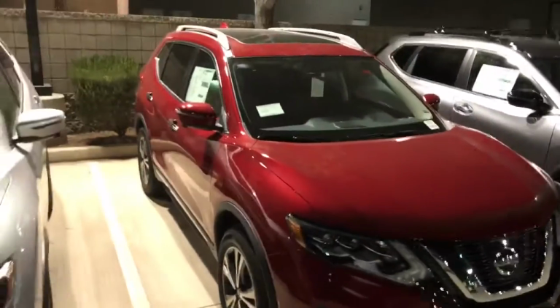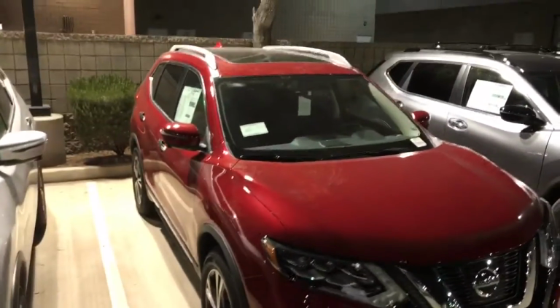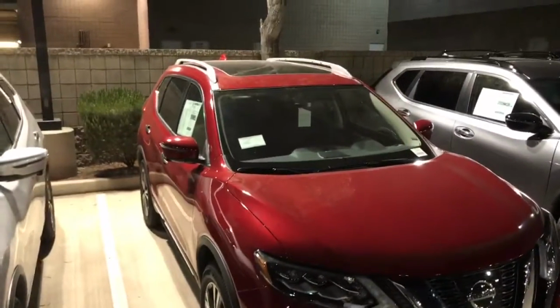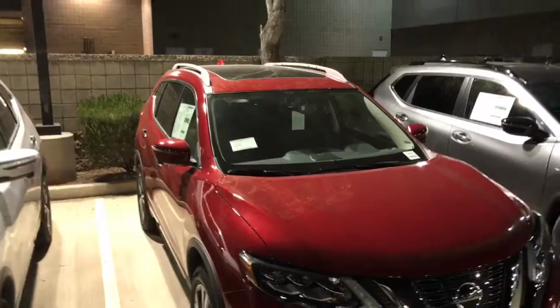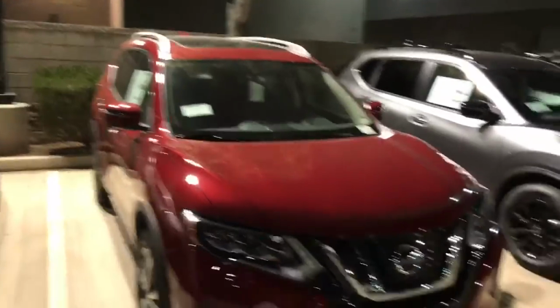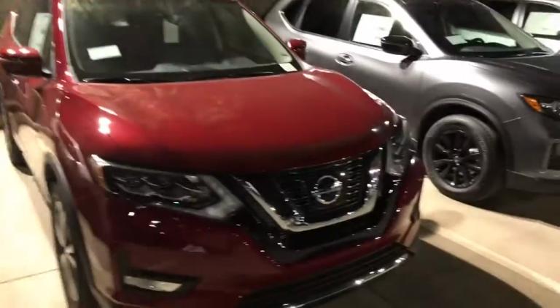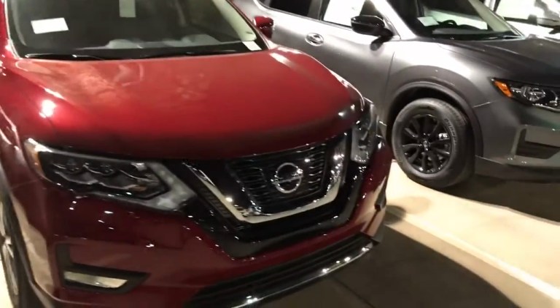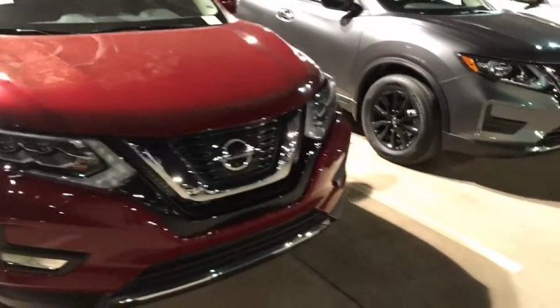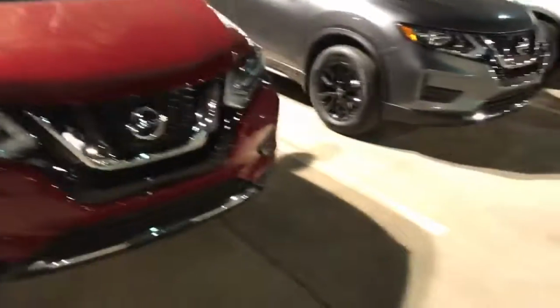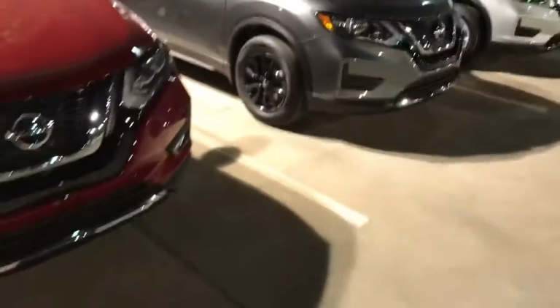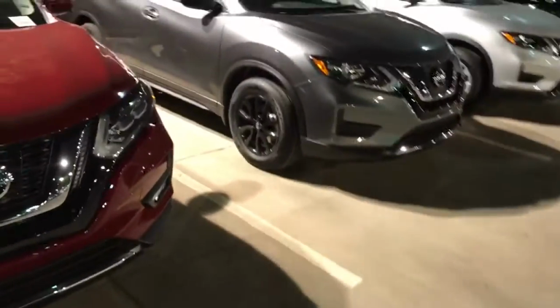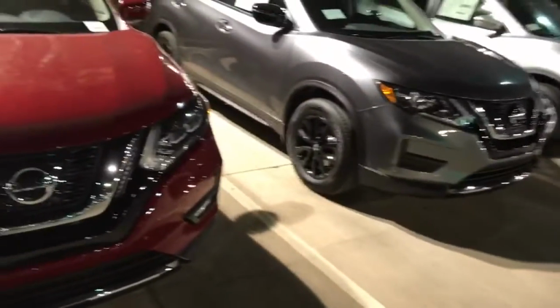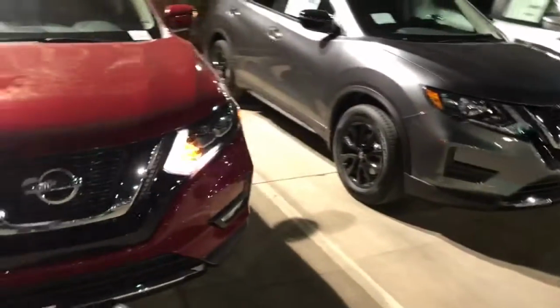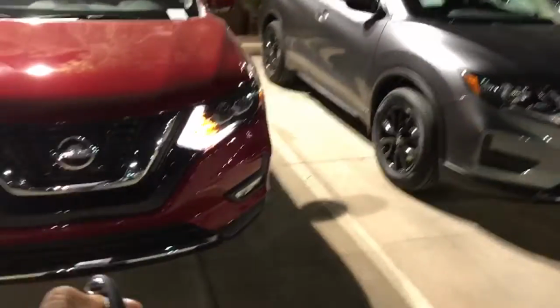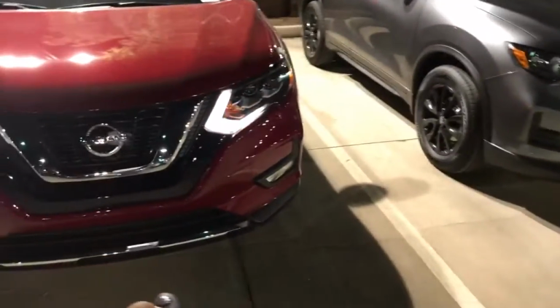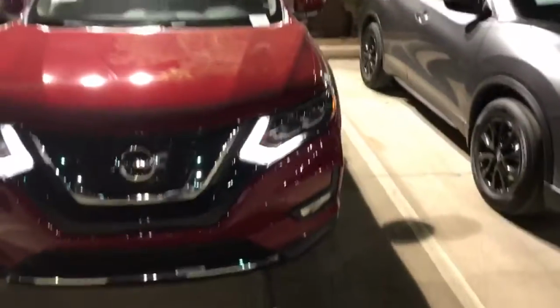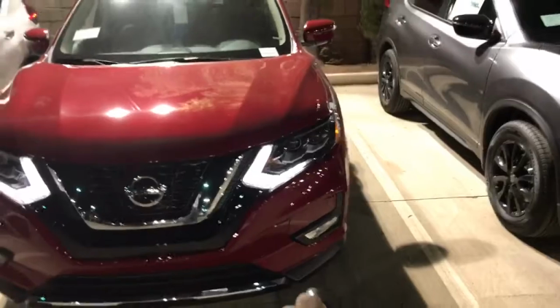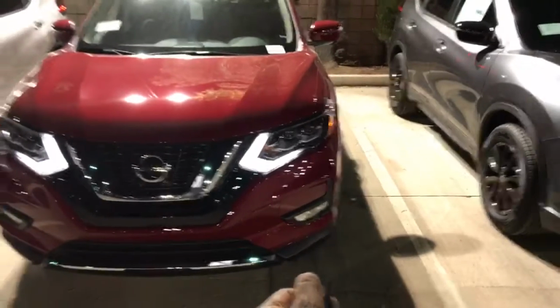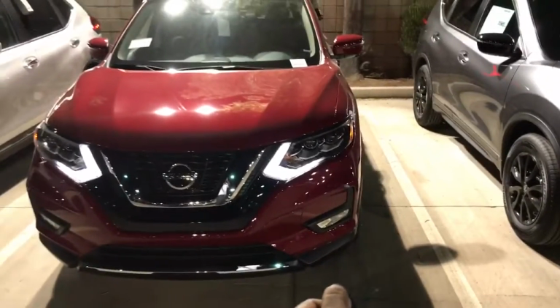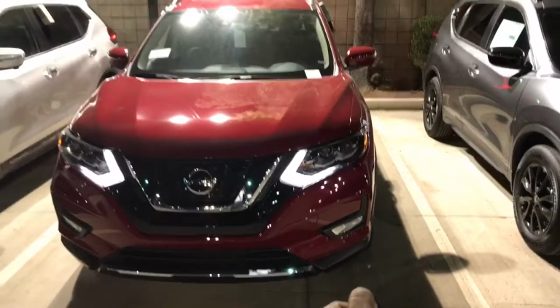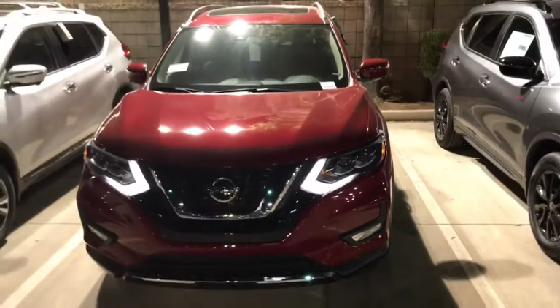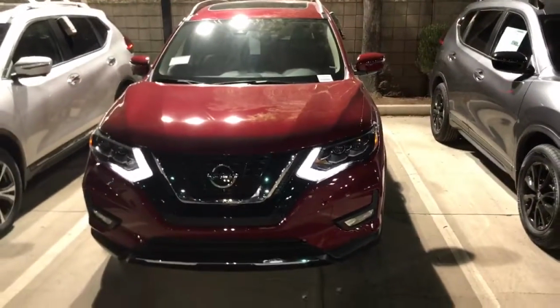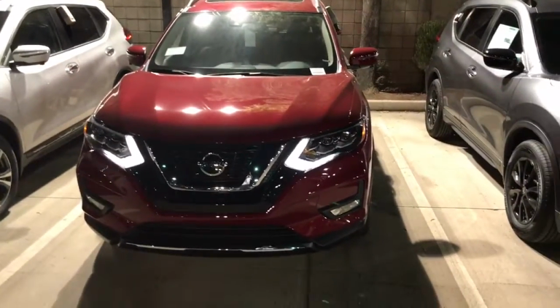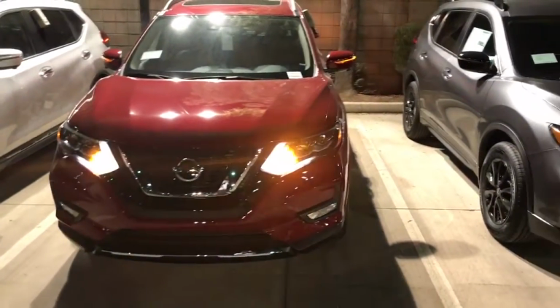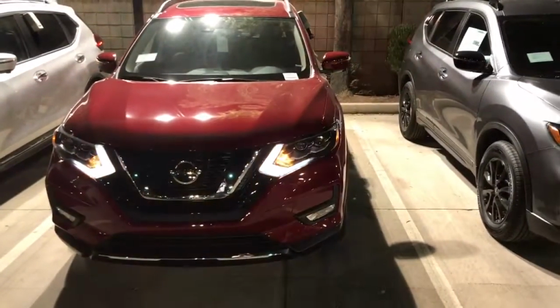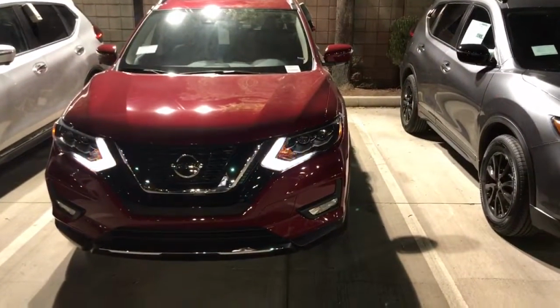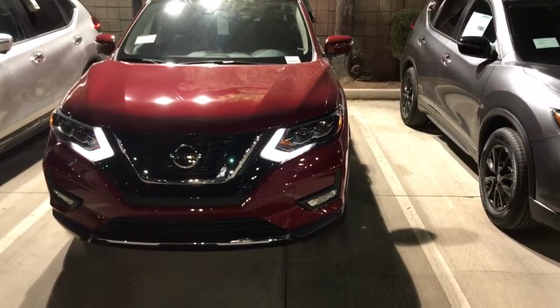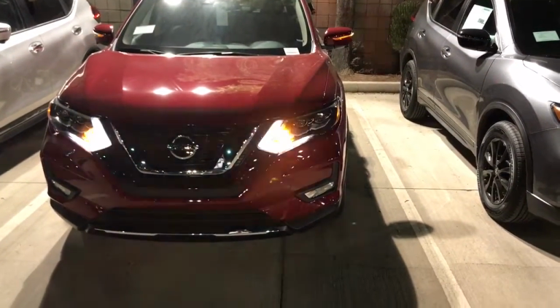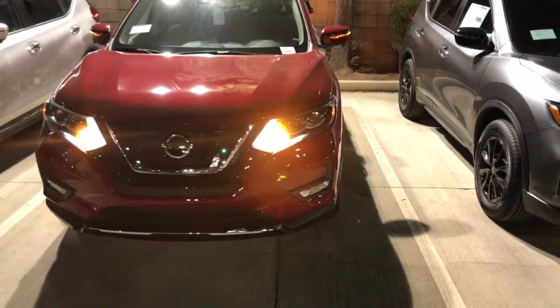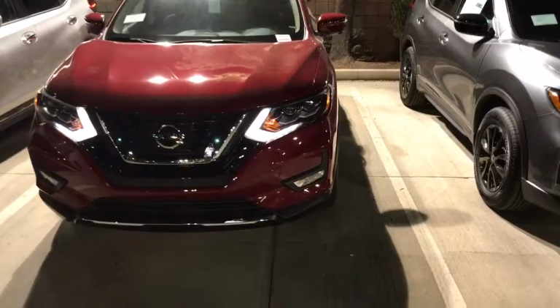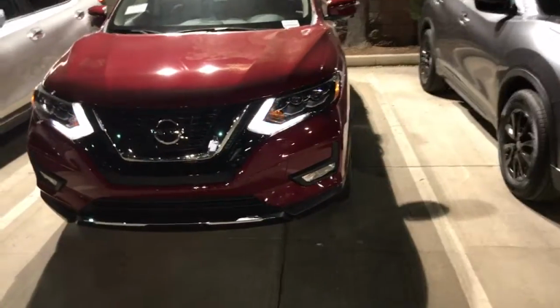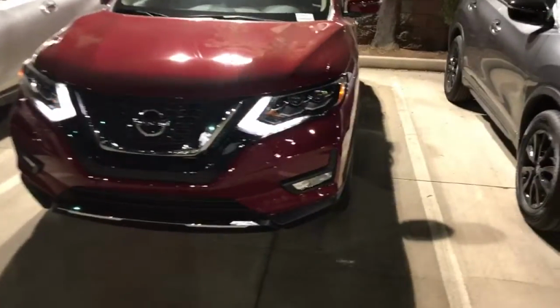Look at that large panoramic moonroof on this Rogue. It has remote start — we have remote start going on. Look at the LED lights up front.